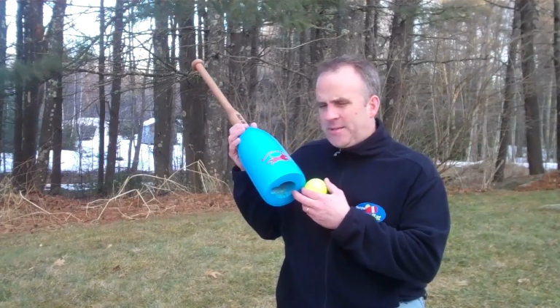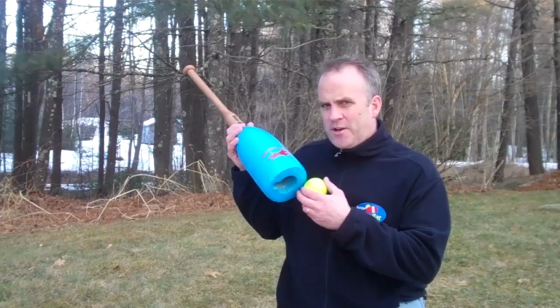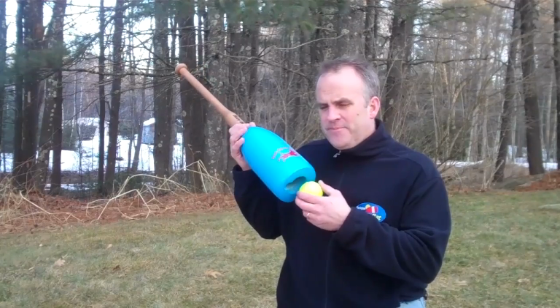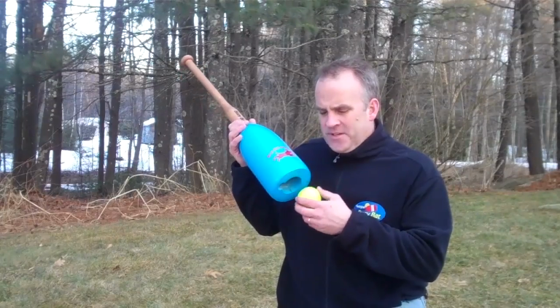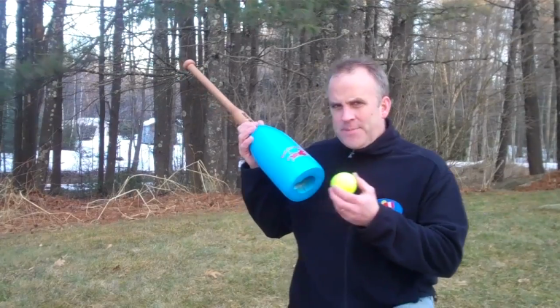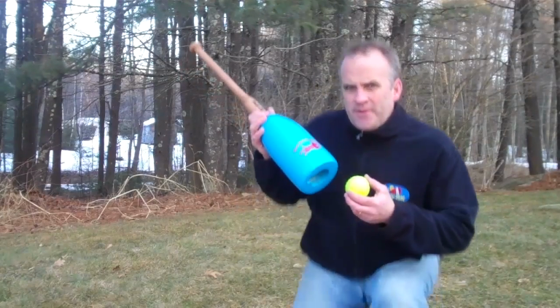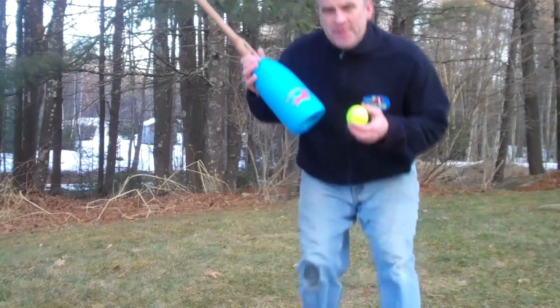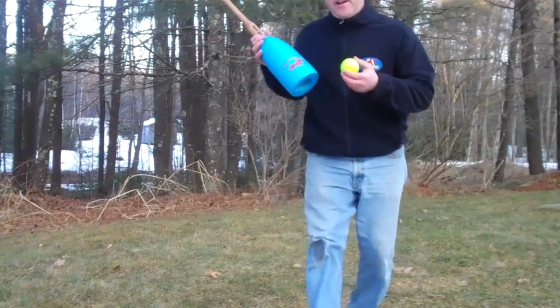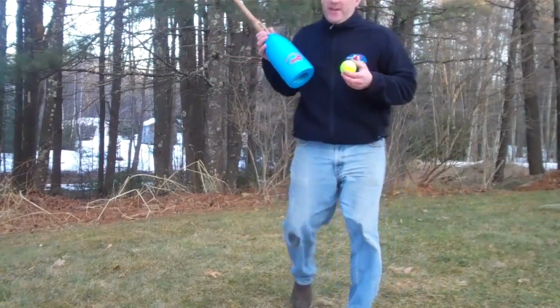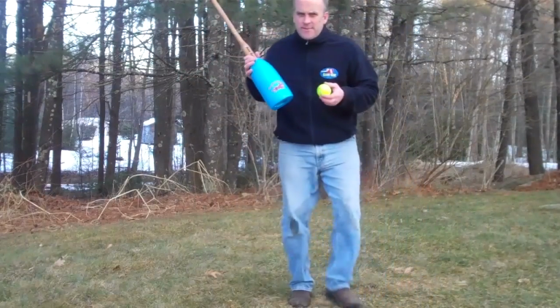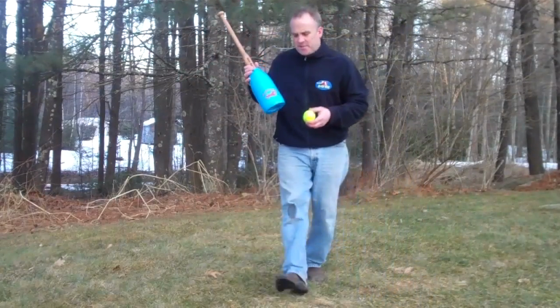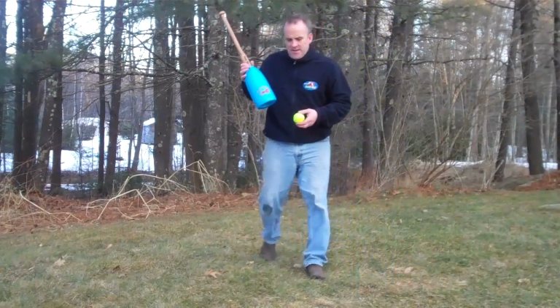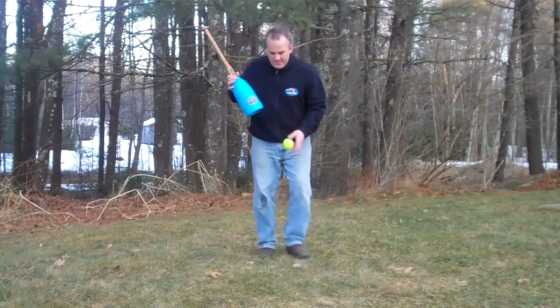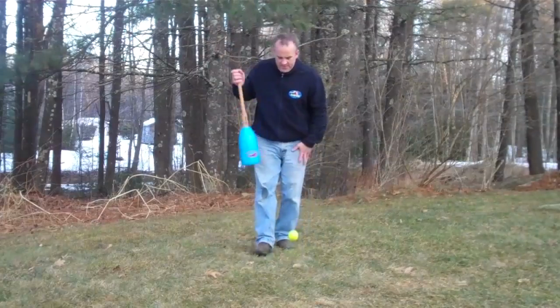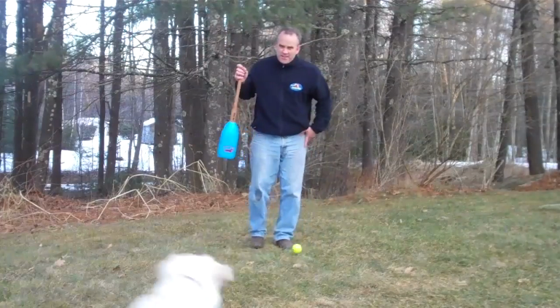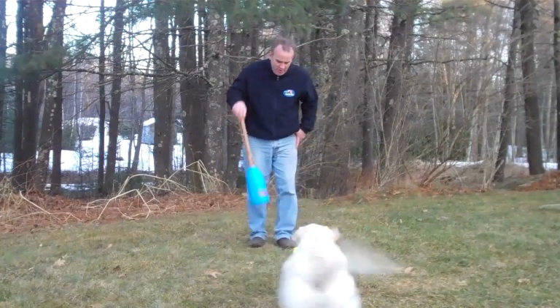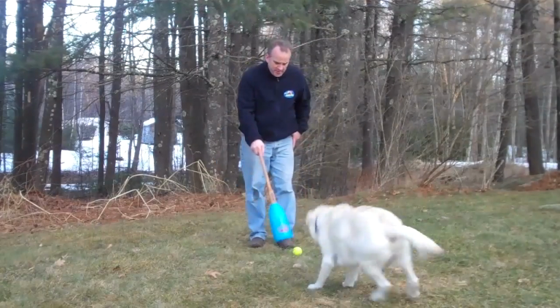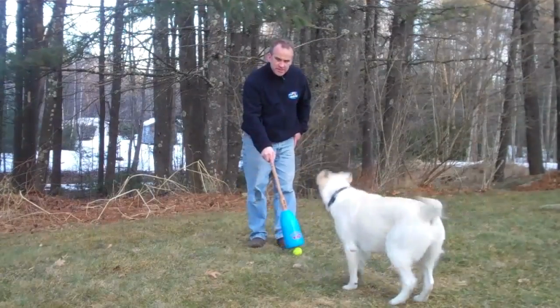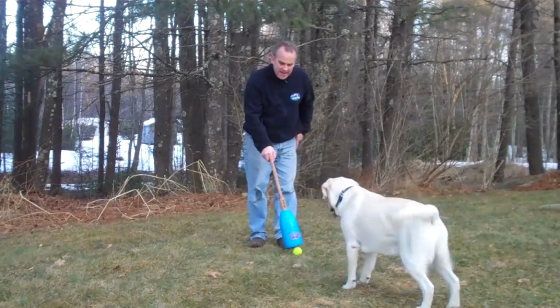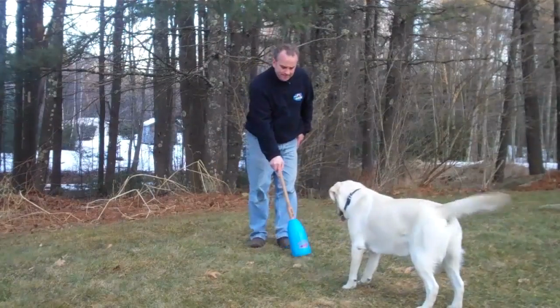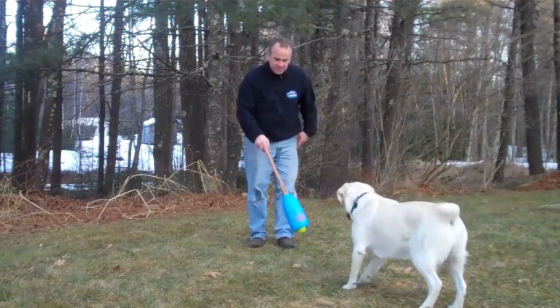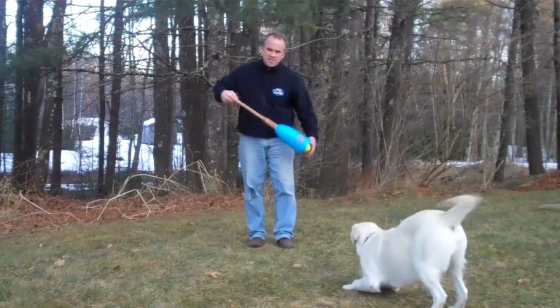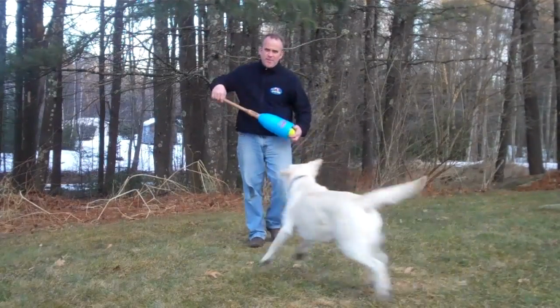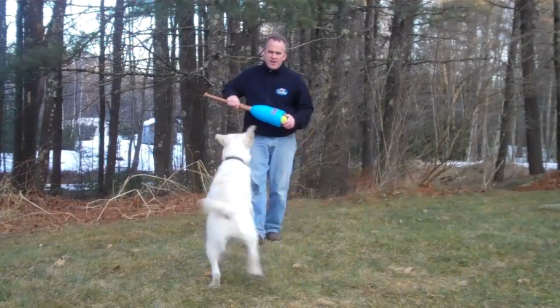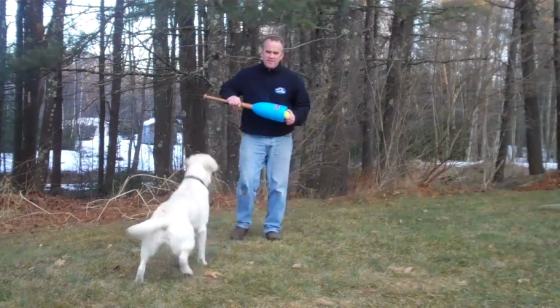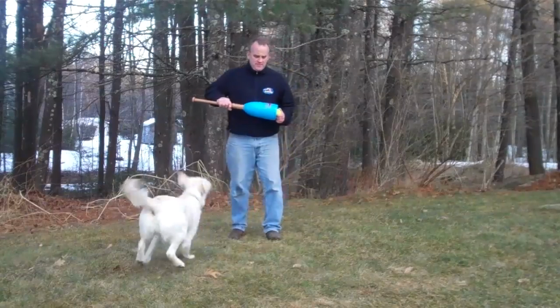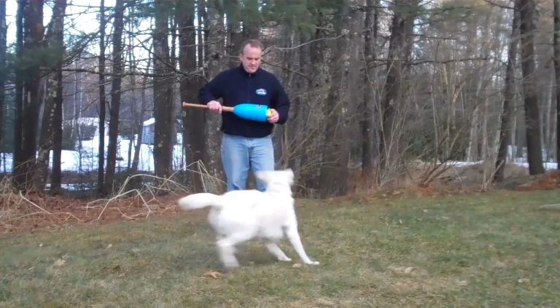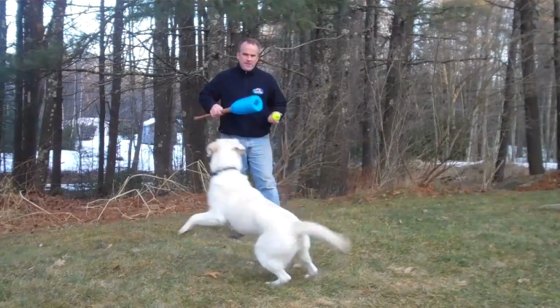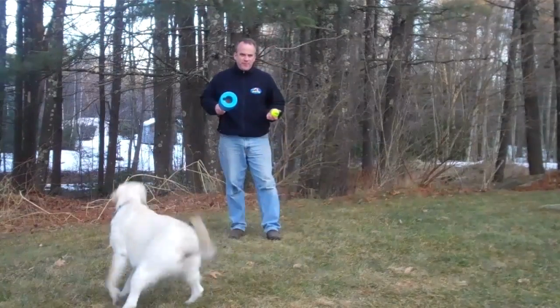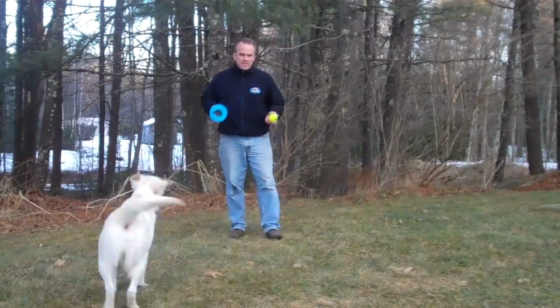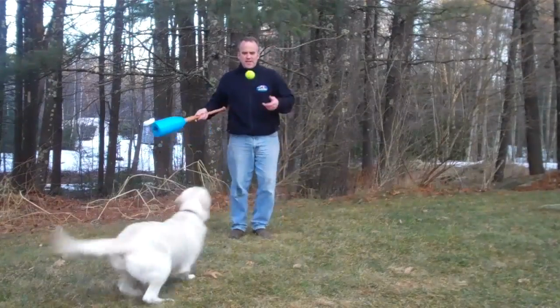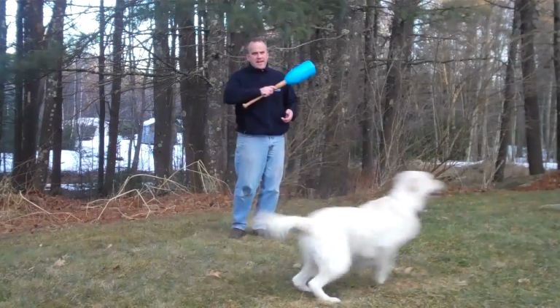We hit the ball to her, she drops it on the ground at our feet sometimes, and then we don't have to bend over to pick it up. We just touch the buoy bat on it and it picks it up for us, and then we can hit it again.